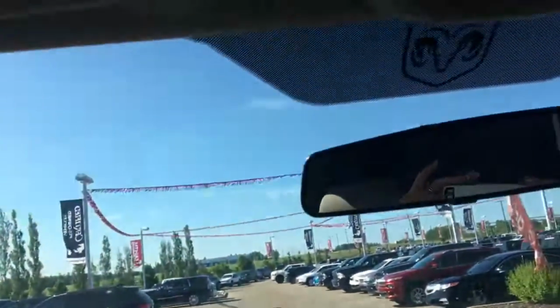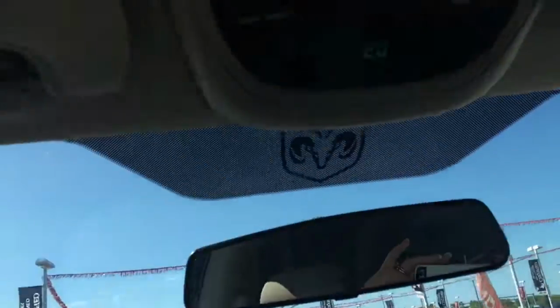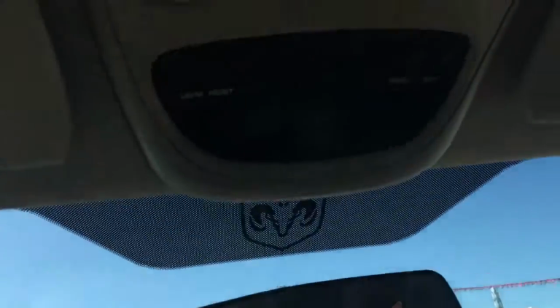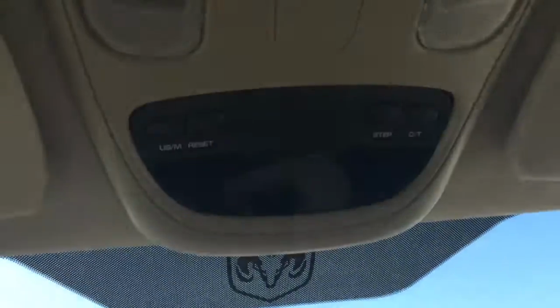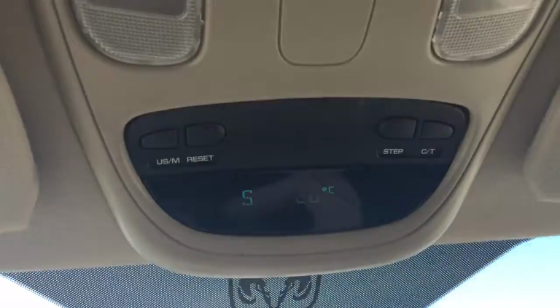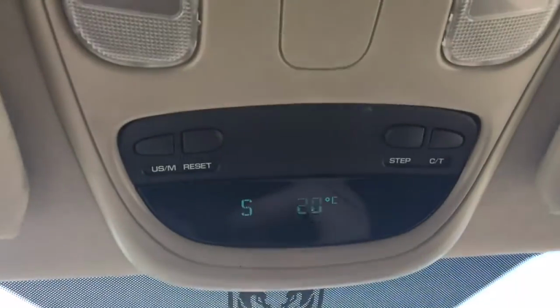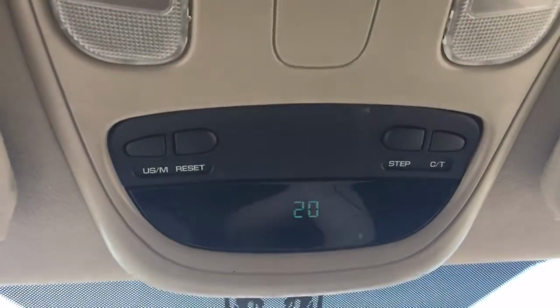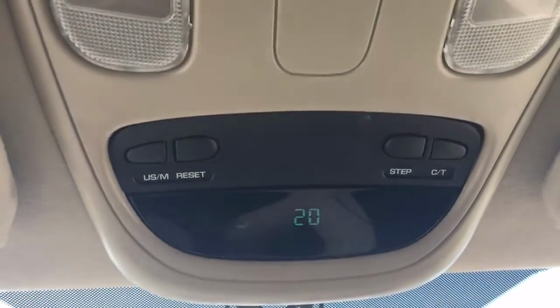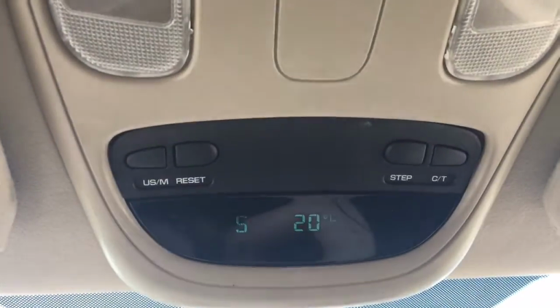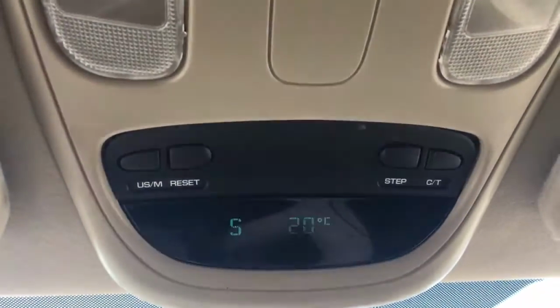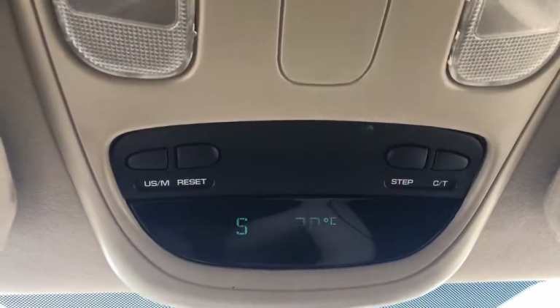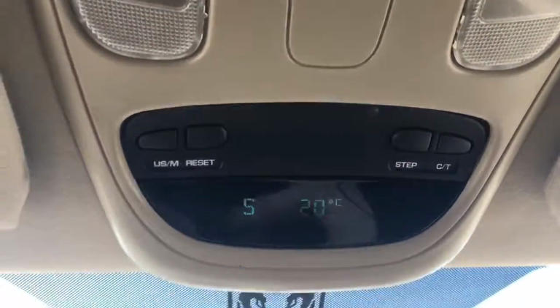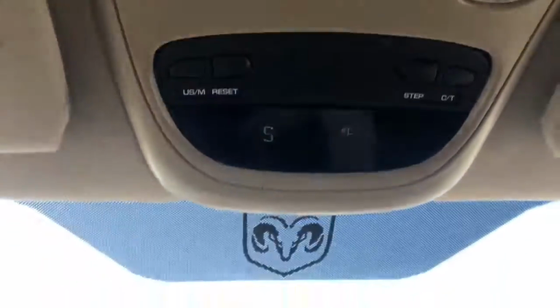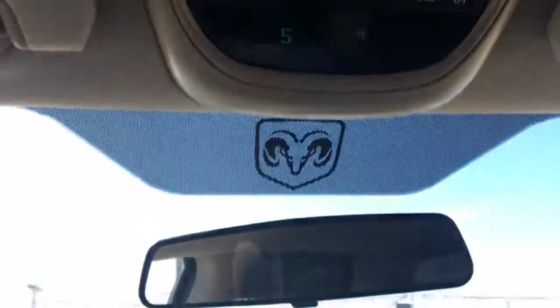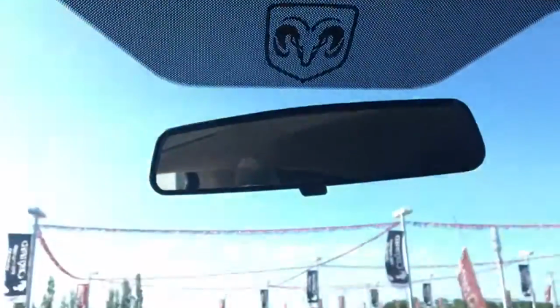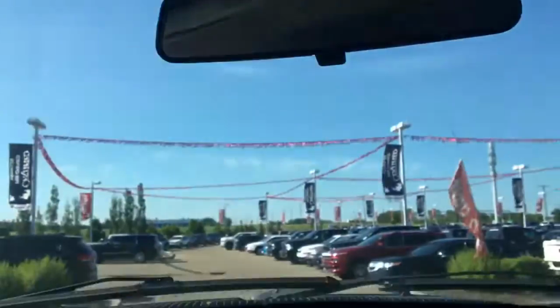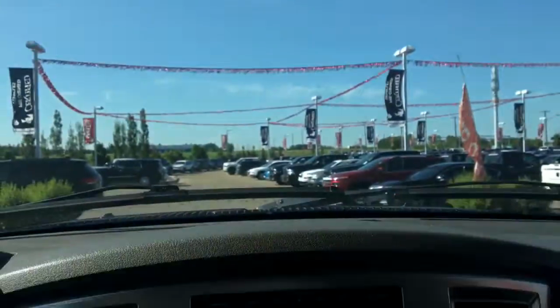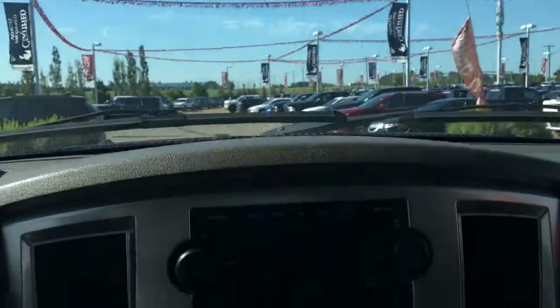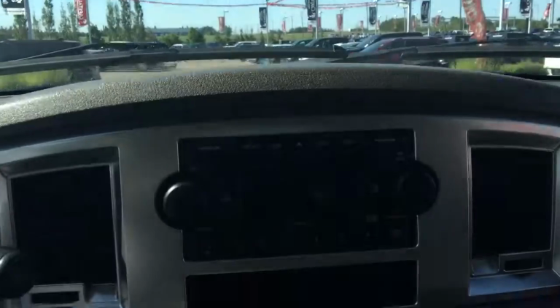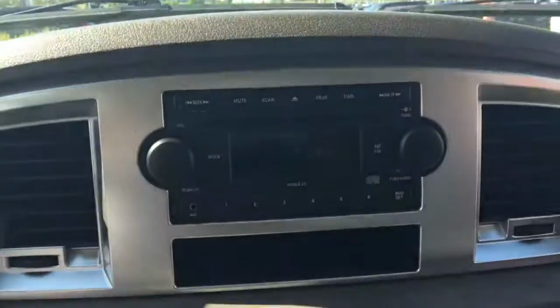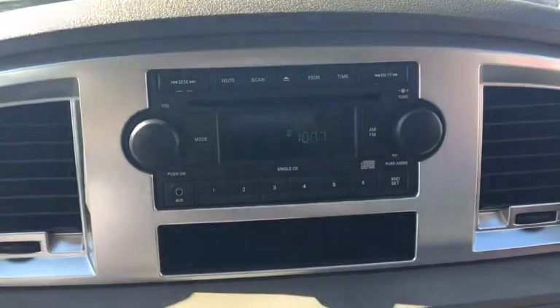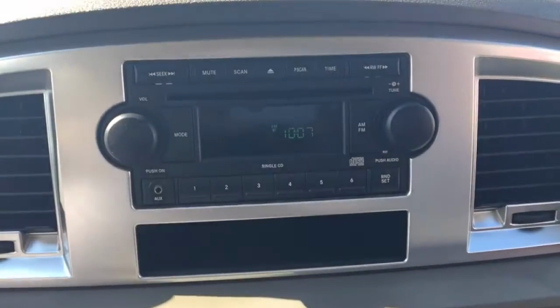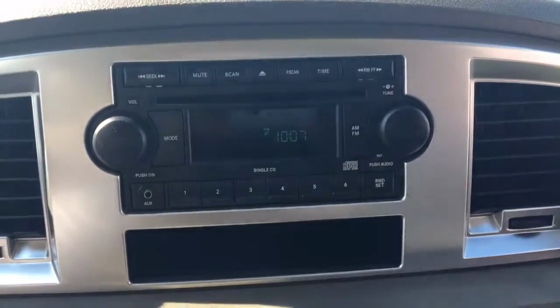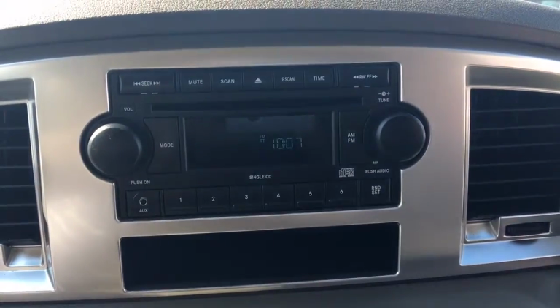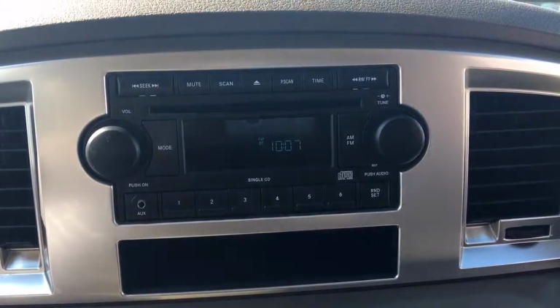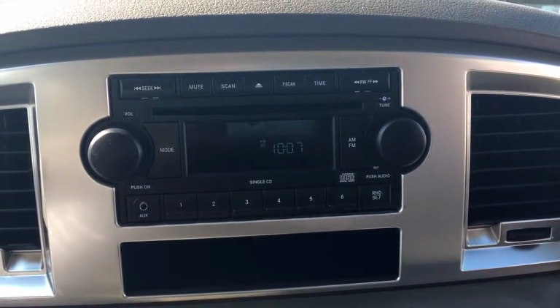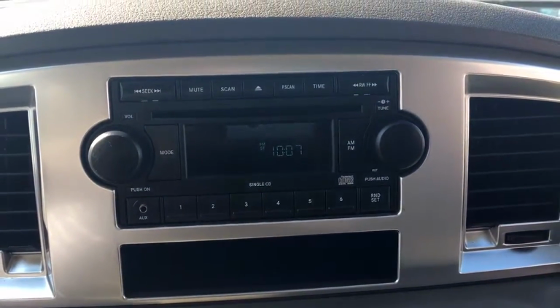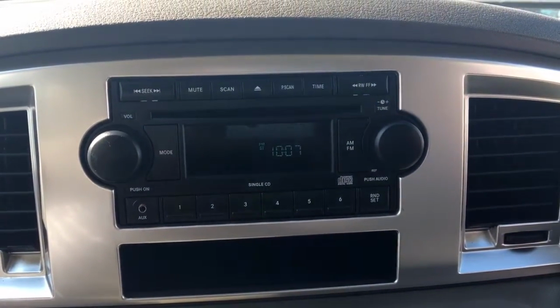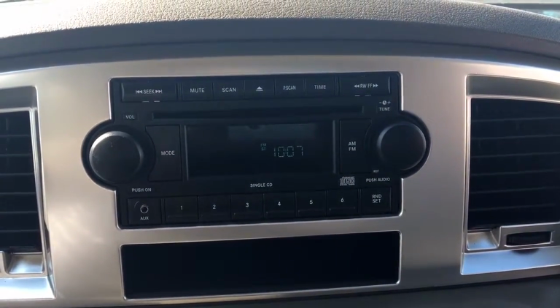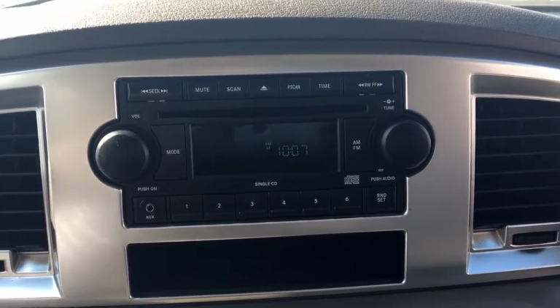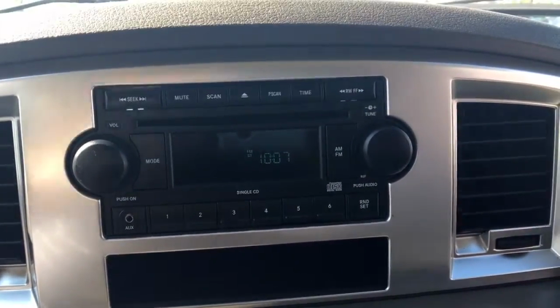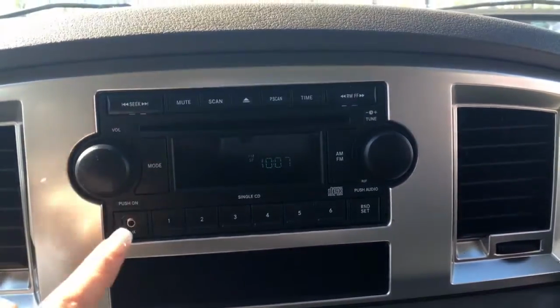Up at the top here, you have your compass as well as your outside temperature. In the middle, you have your CD player, your AM, FM, and auxiliary.